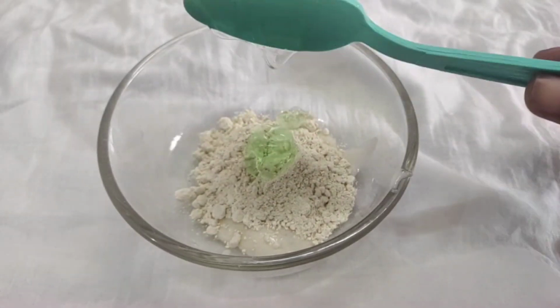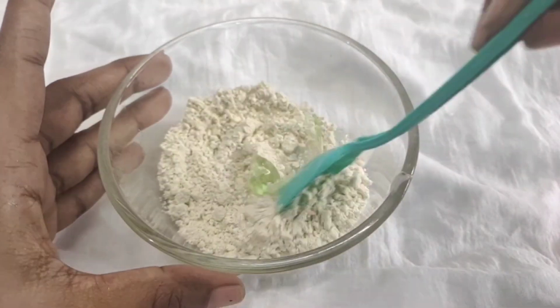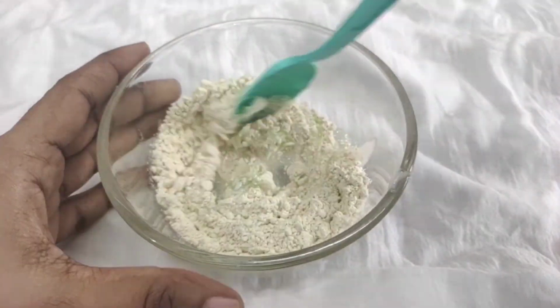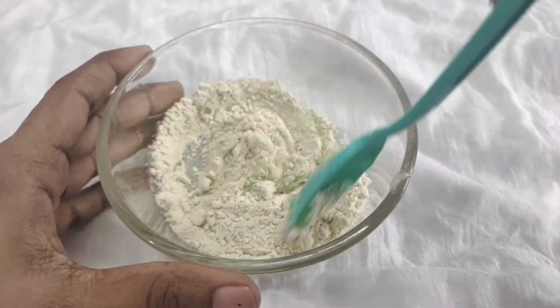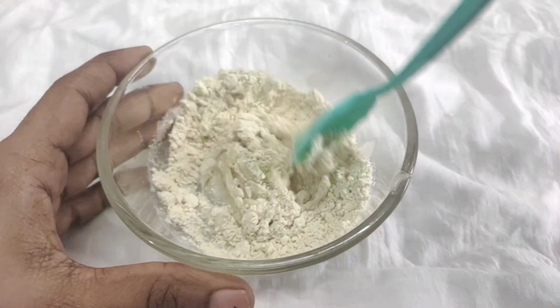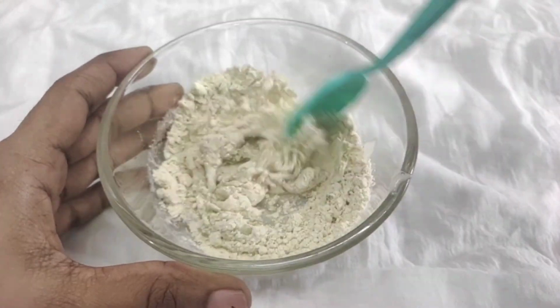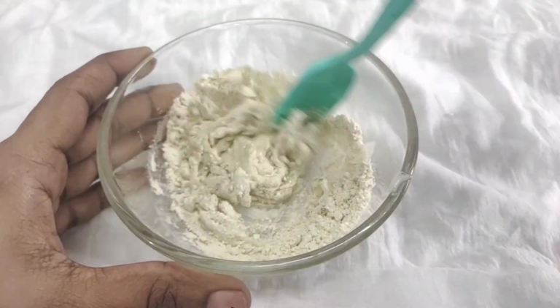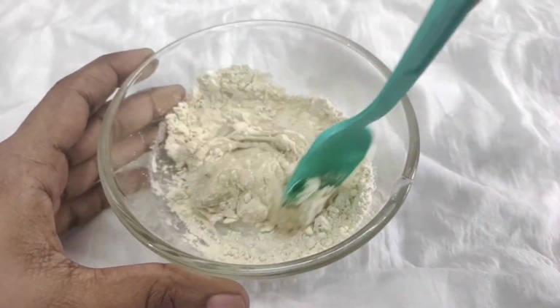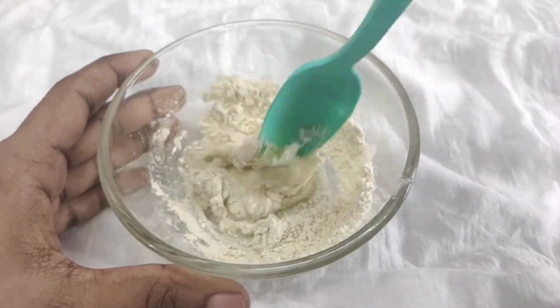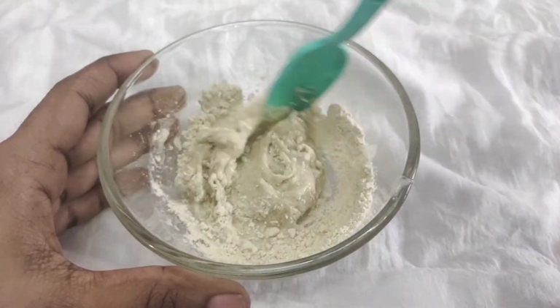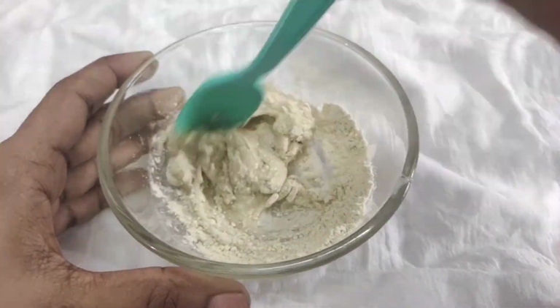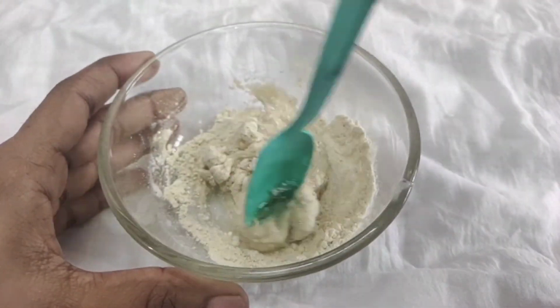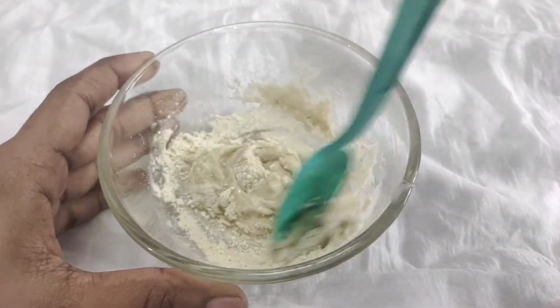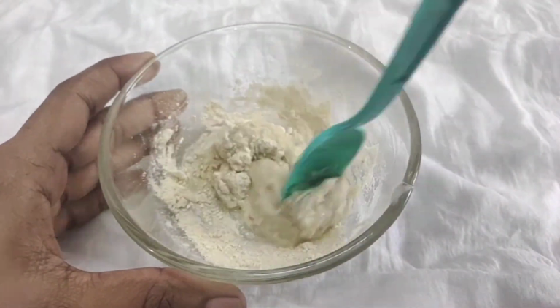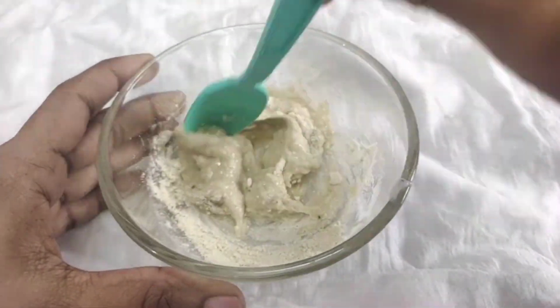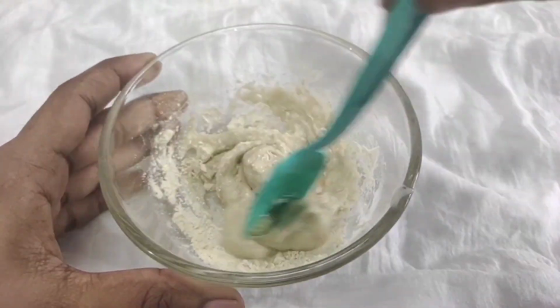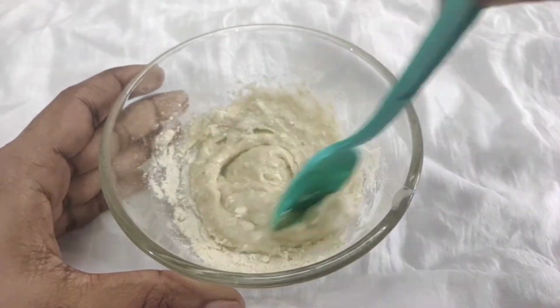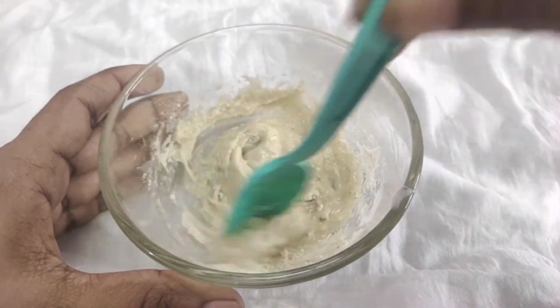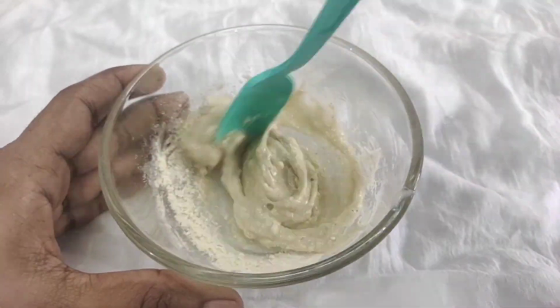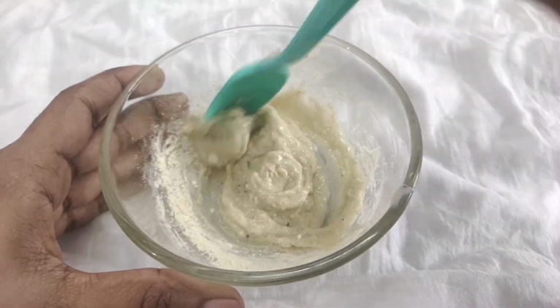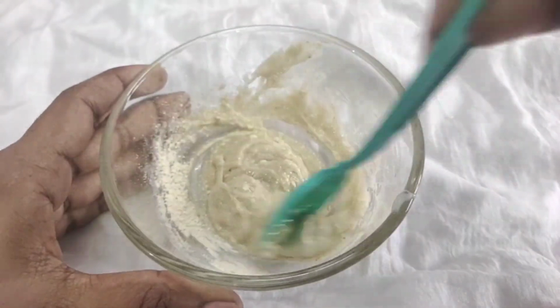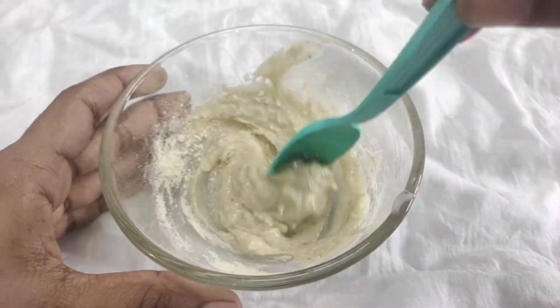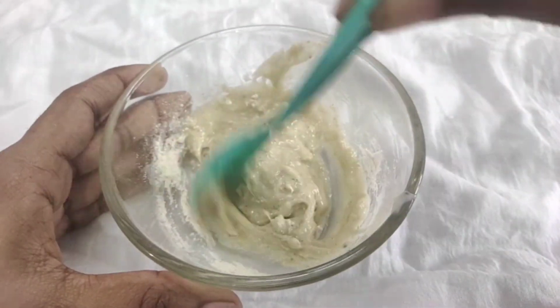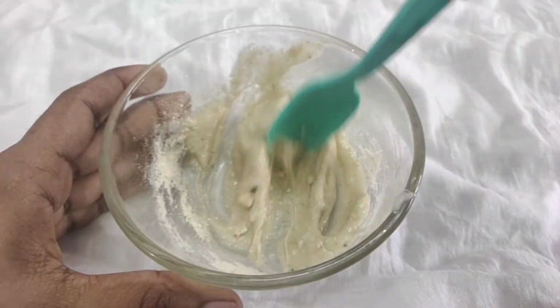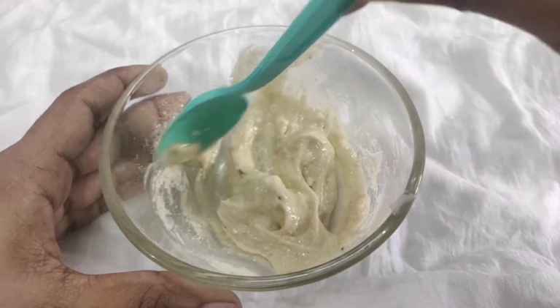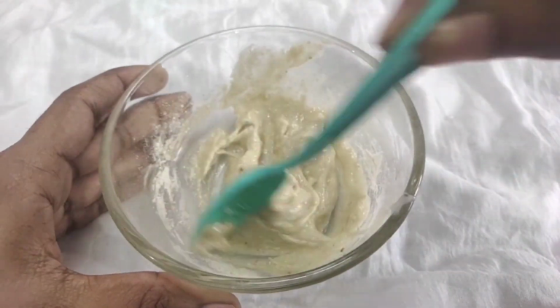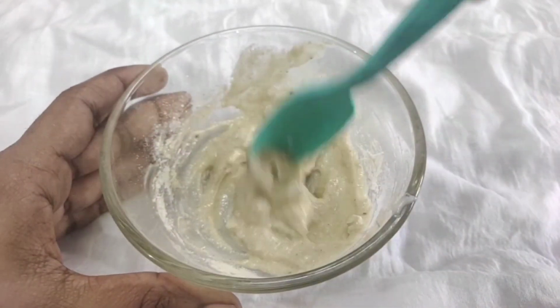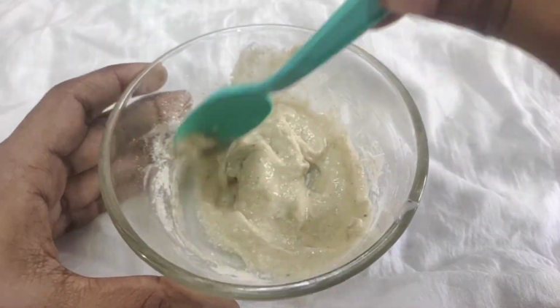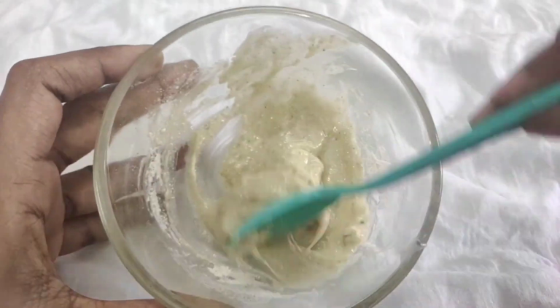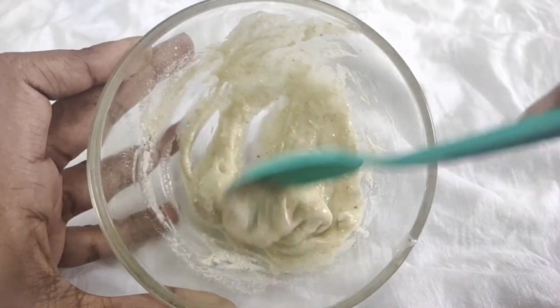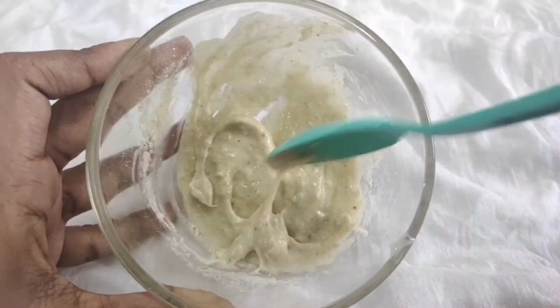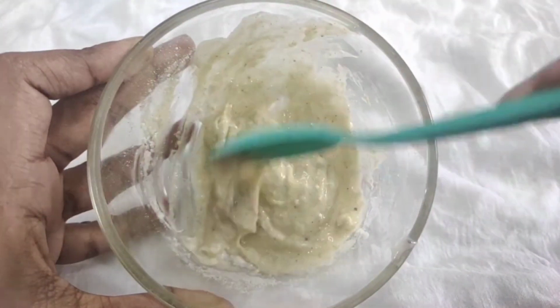Add a nice amount of aloe vera gel. Mix it nicely to make a smooth consistency. Now we have the instant glow face pack ready.